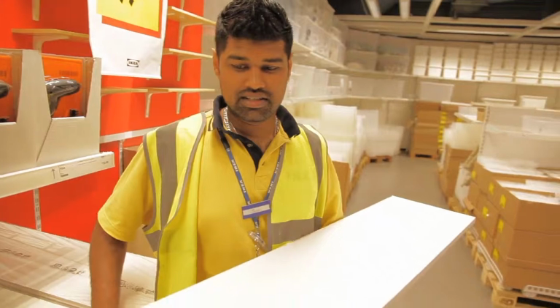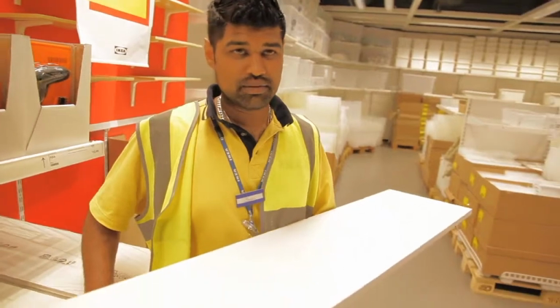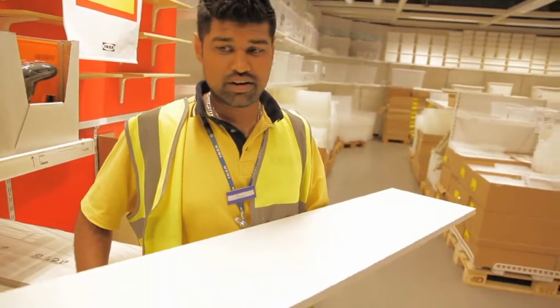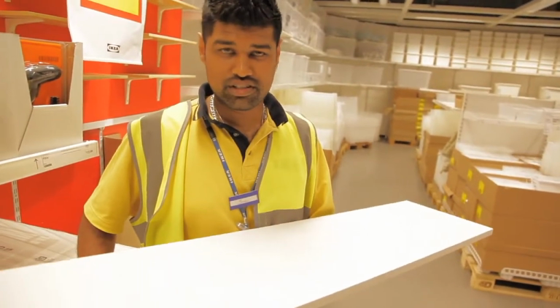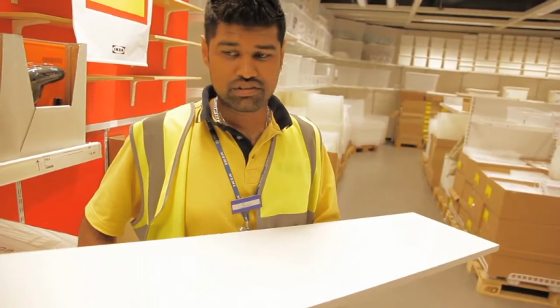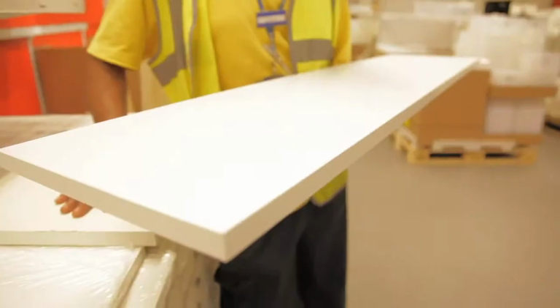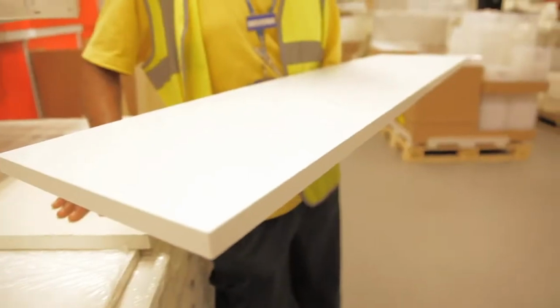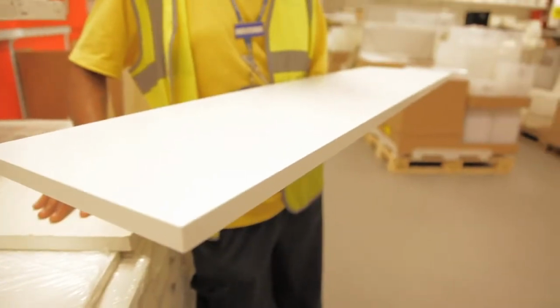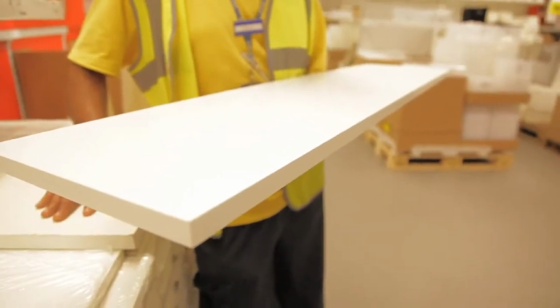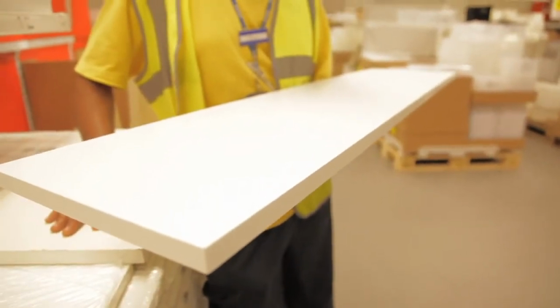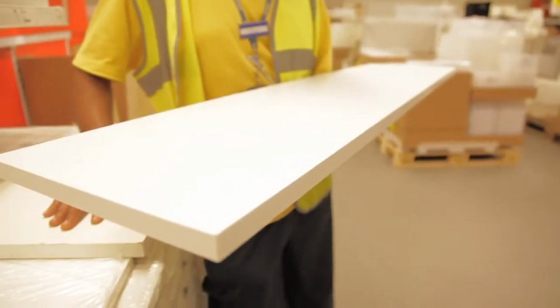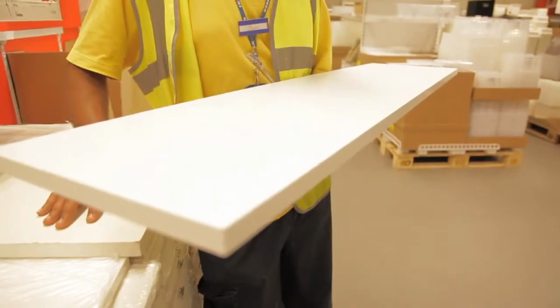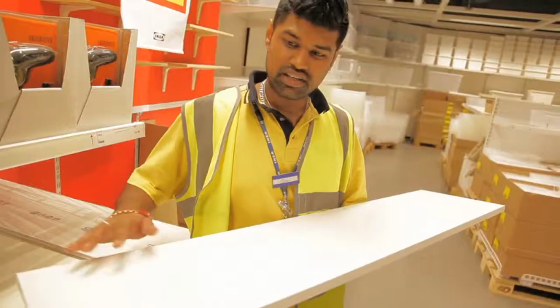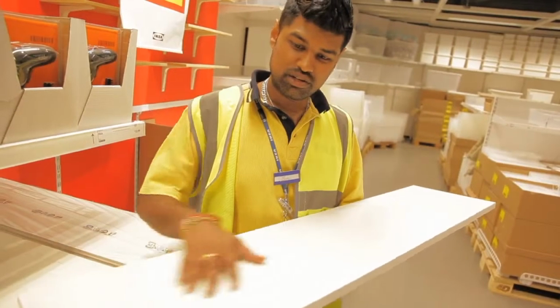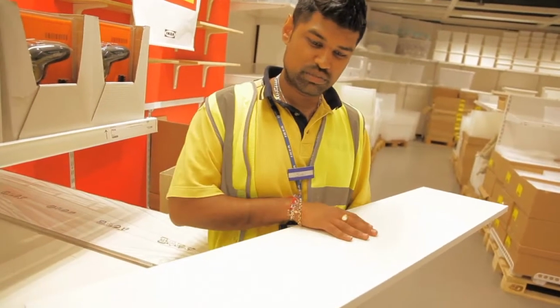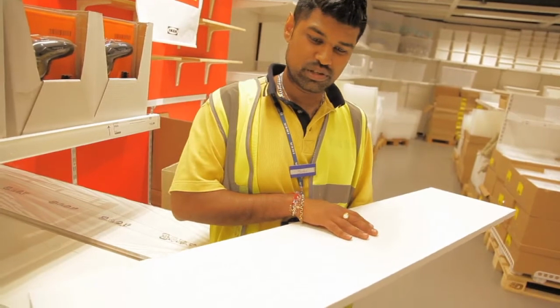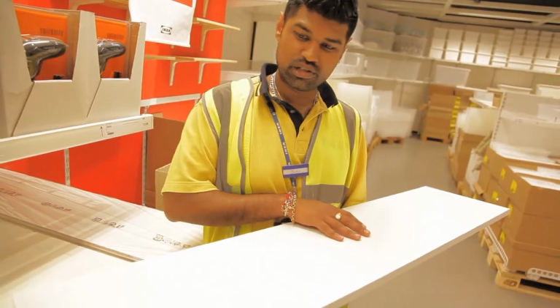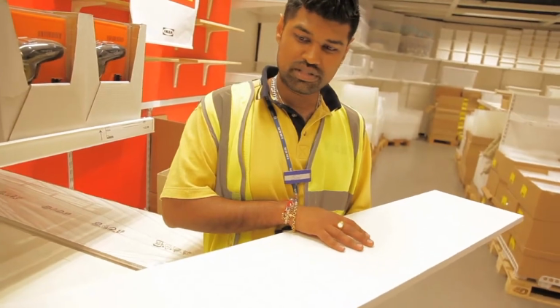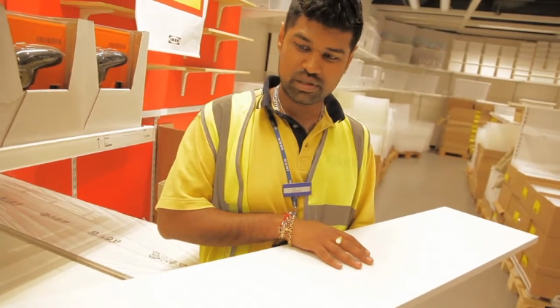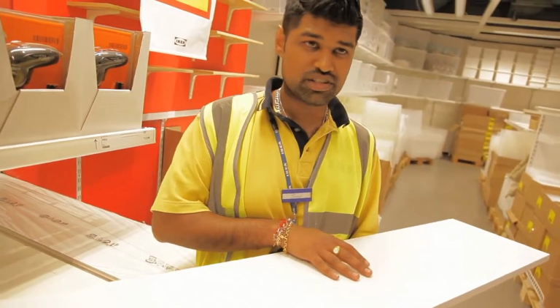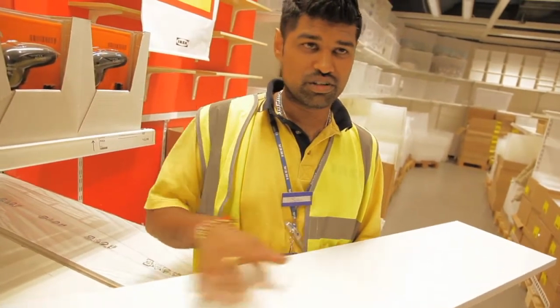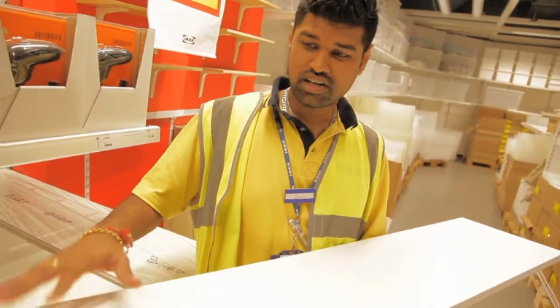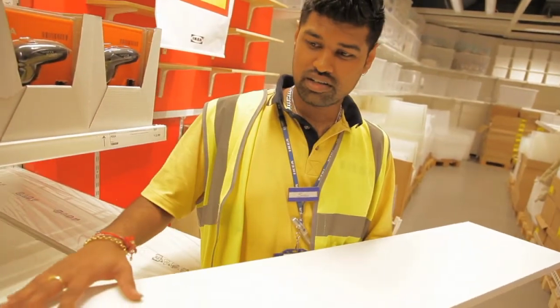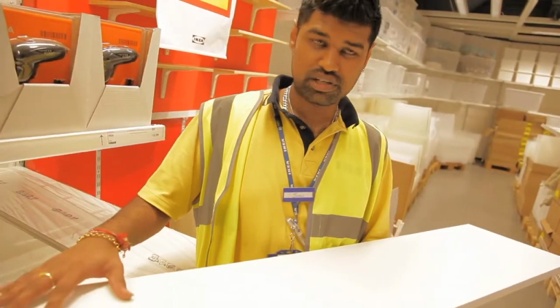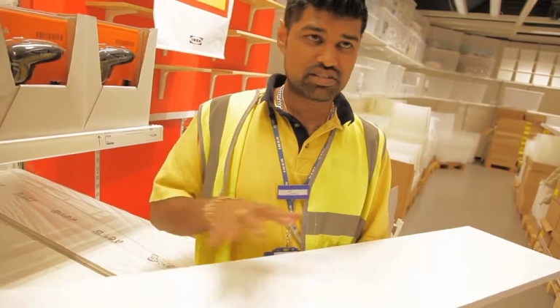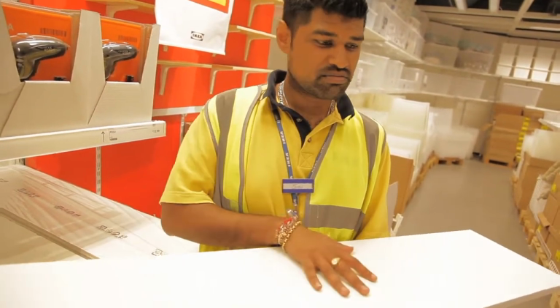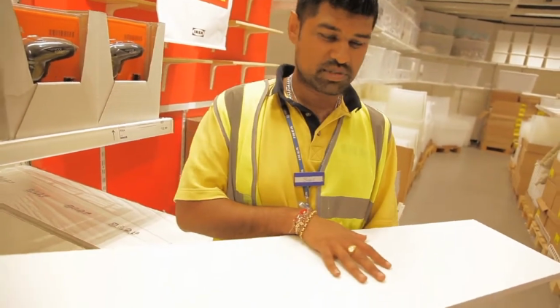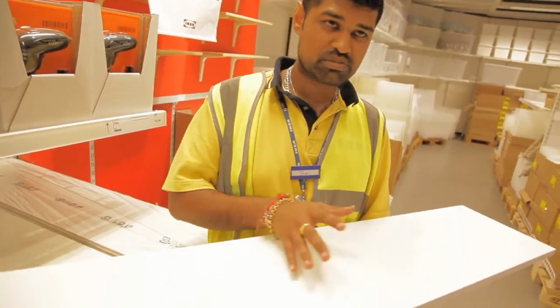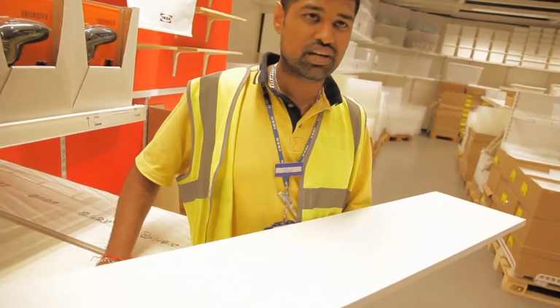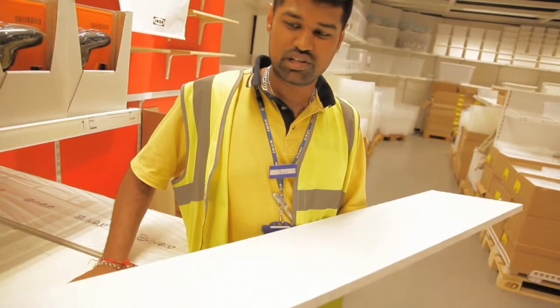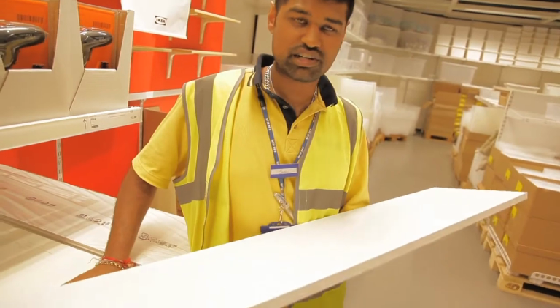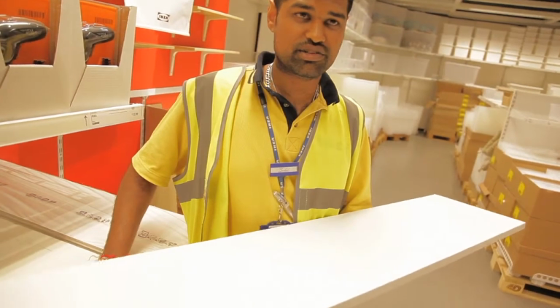This is the Ekby Austin shelf. Very simple shelf, very cheap. Good to put your little bits and bobs such as your computers, laptops and your little electronics.